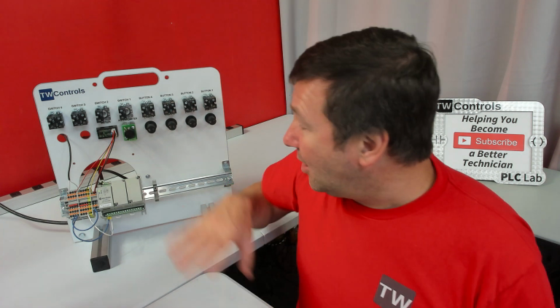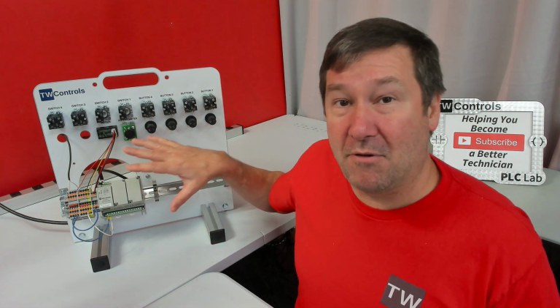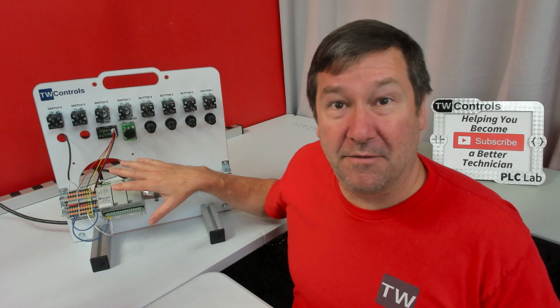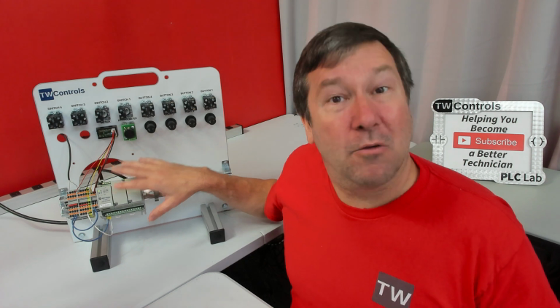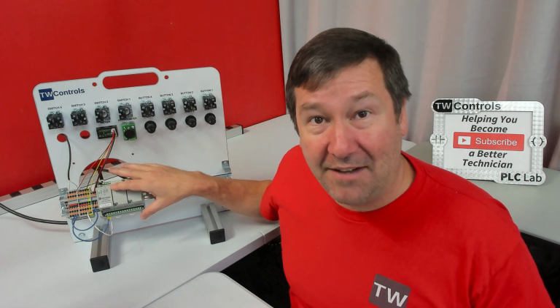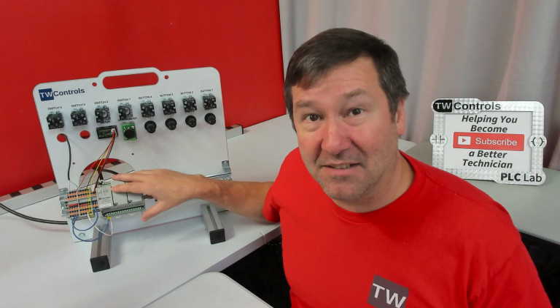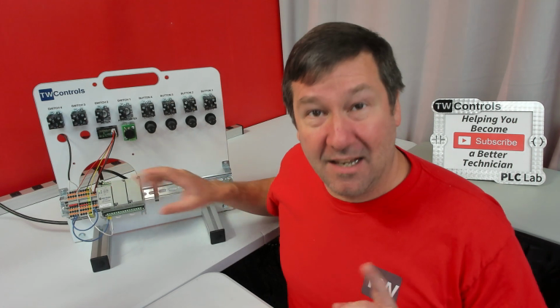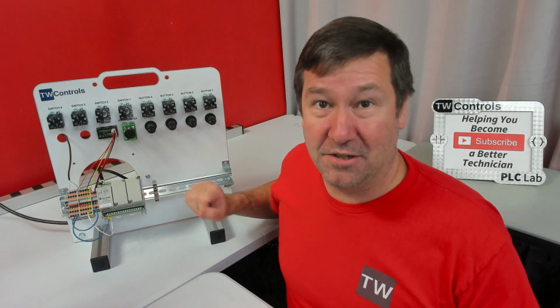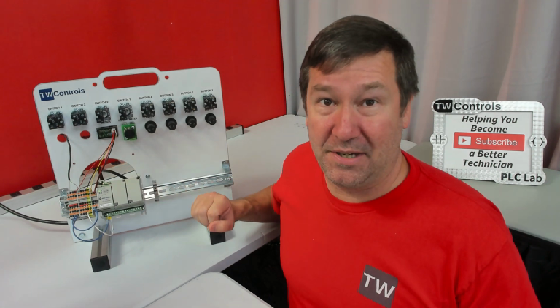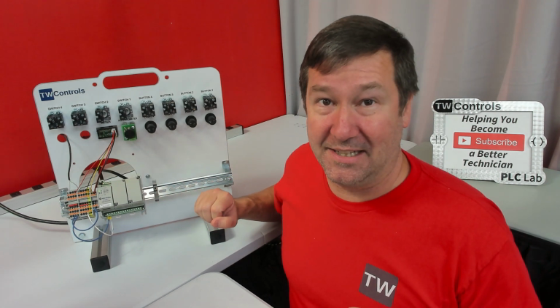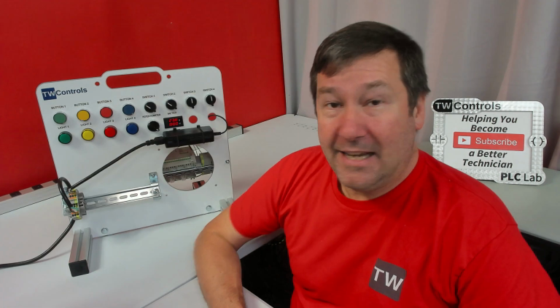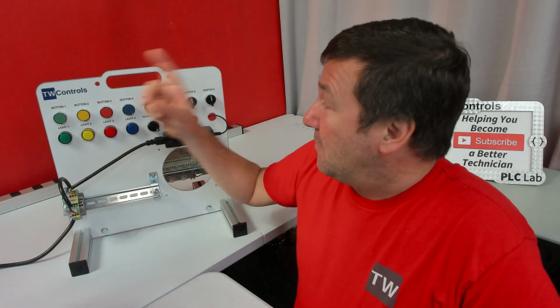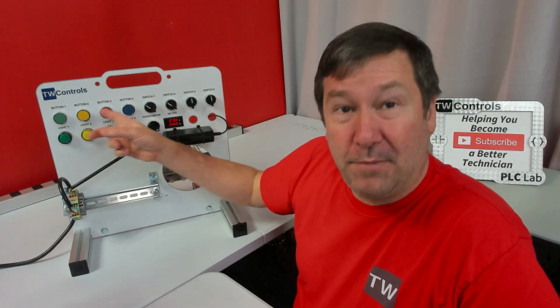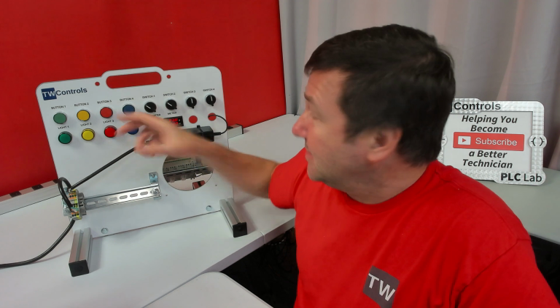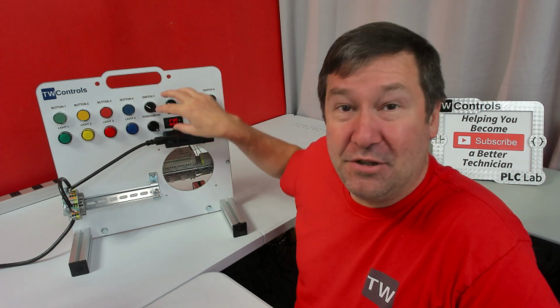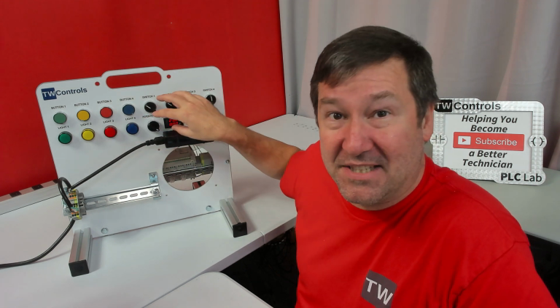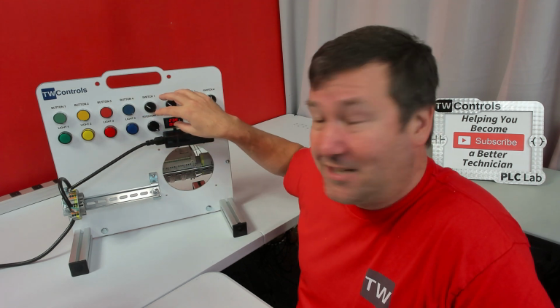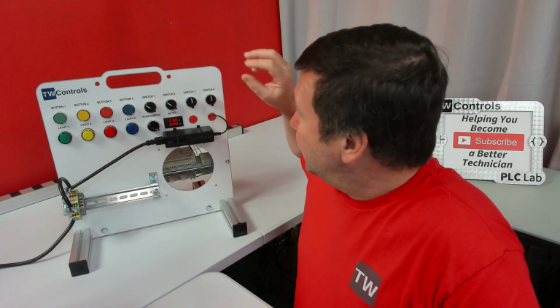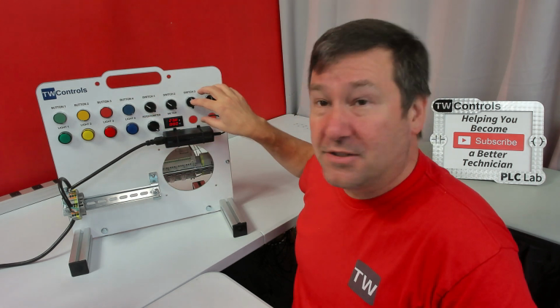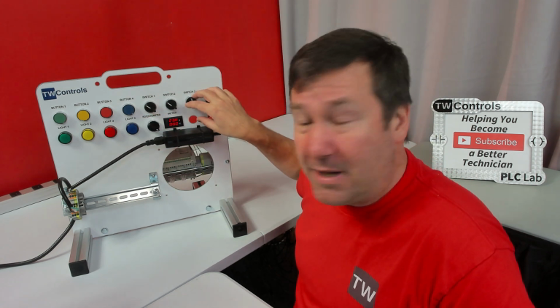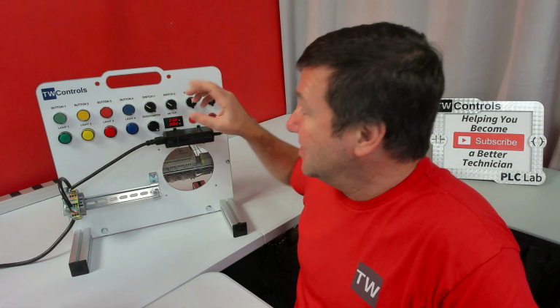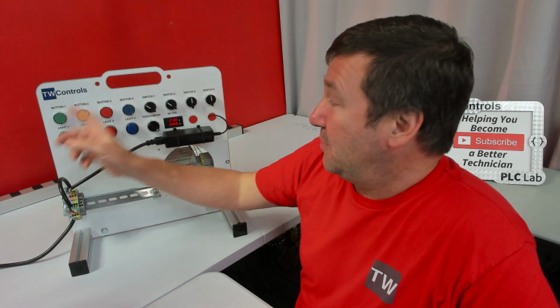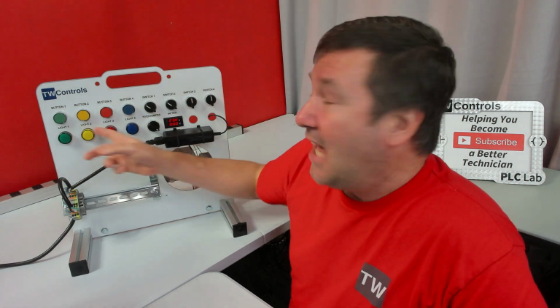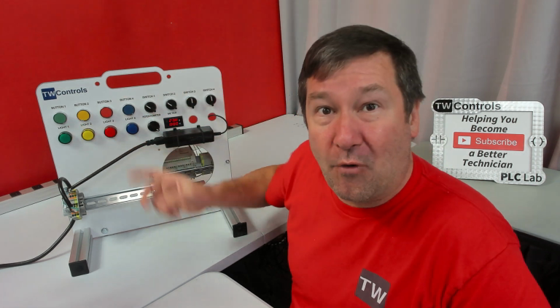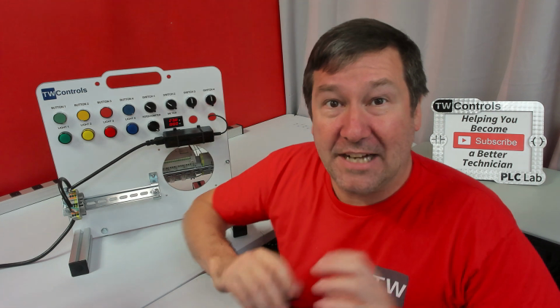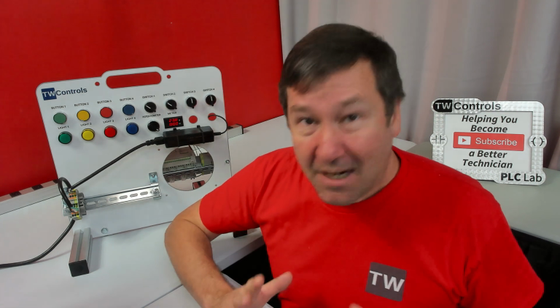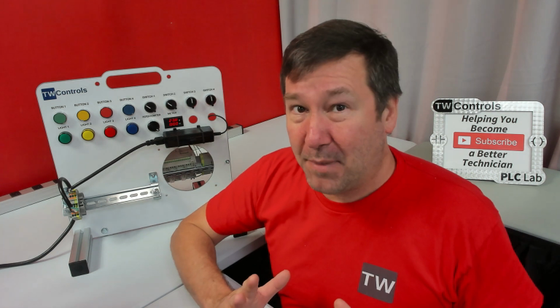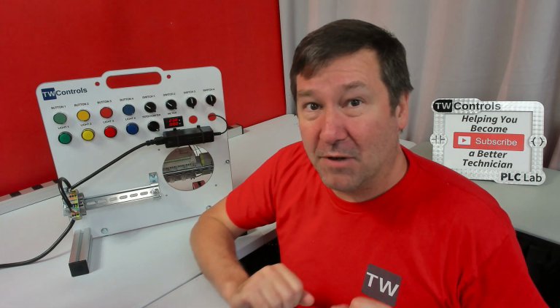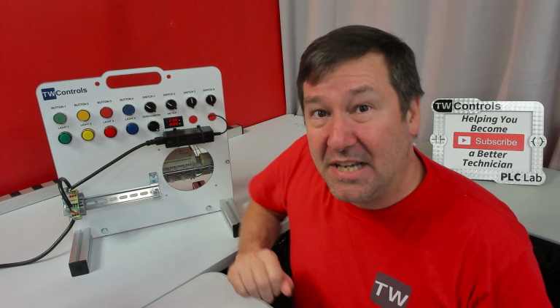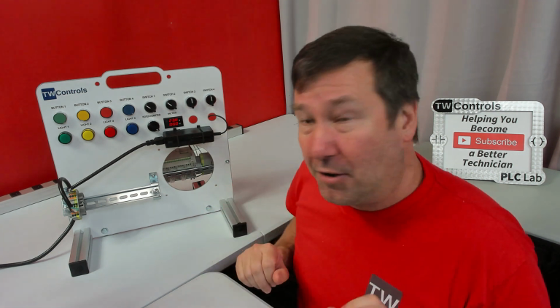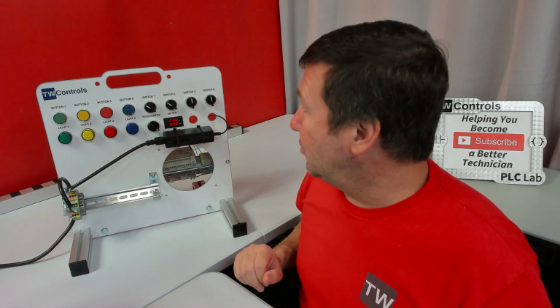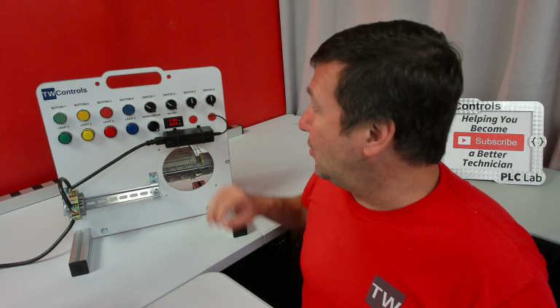We also have a version of this without the PLC, if you want to use your own PLC. It comes with four push buttons, two two-position selector switches, two three-position selector switches, and four lights, which covers the bulk of what you'll see on industrial controls.